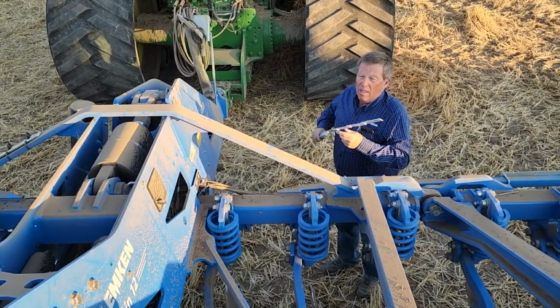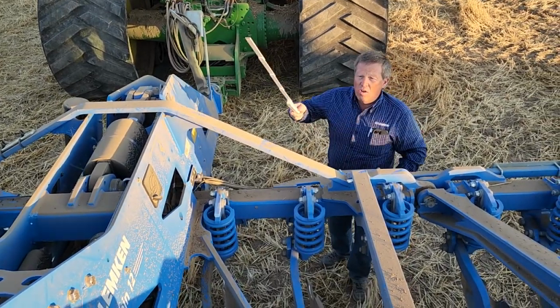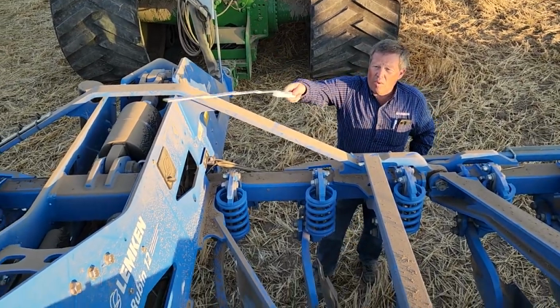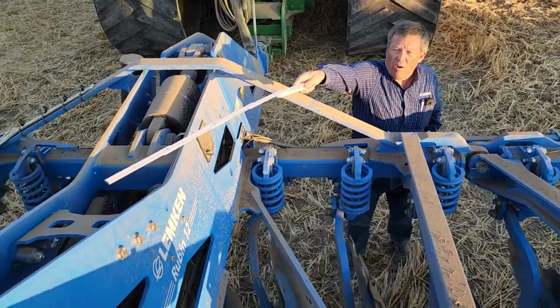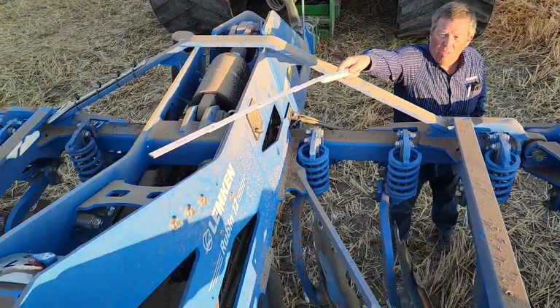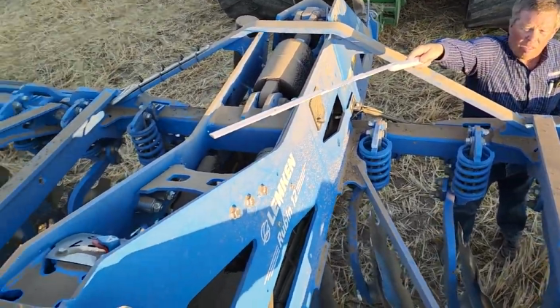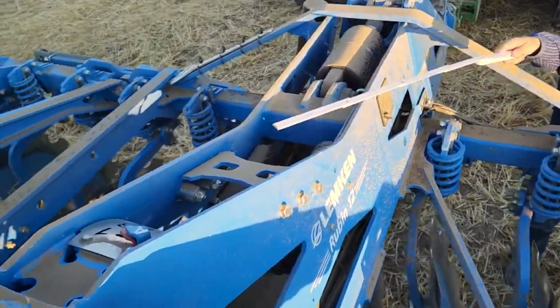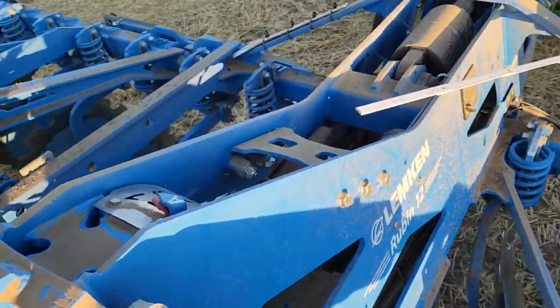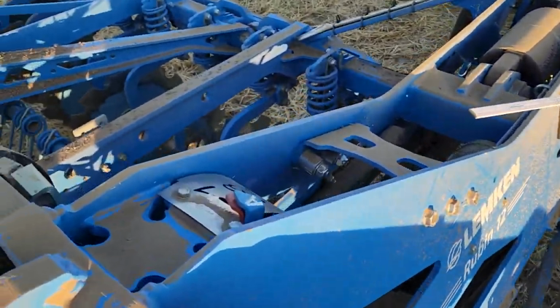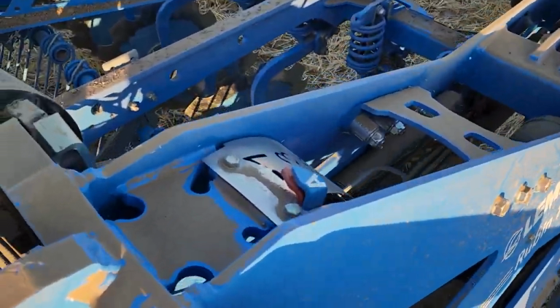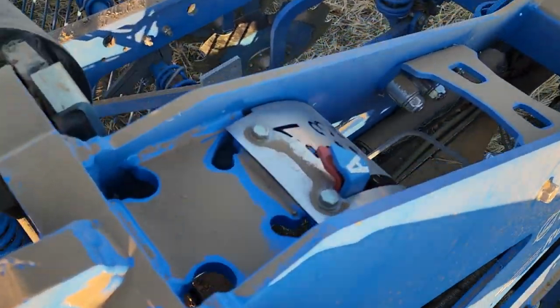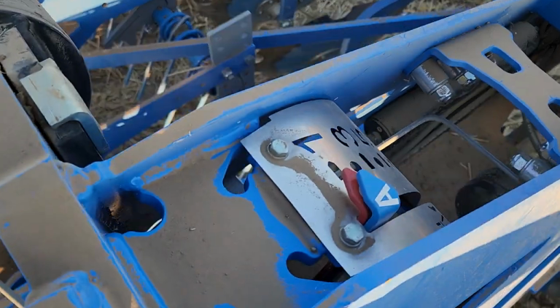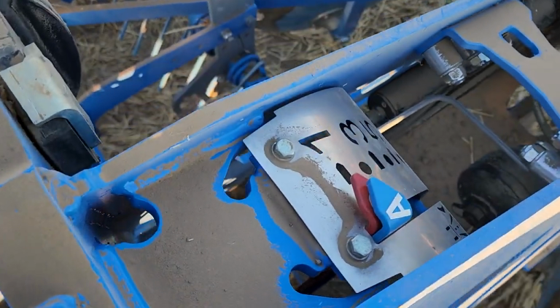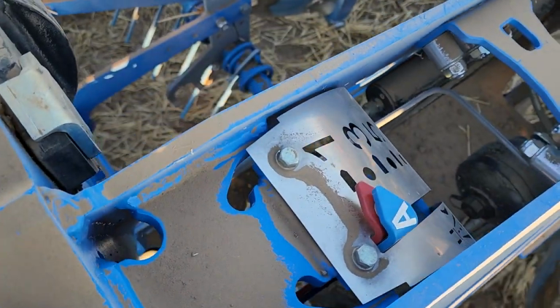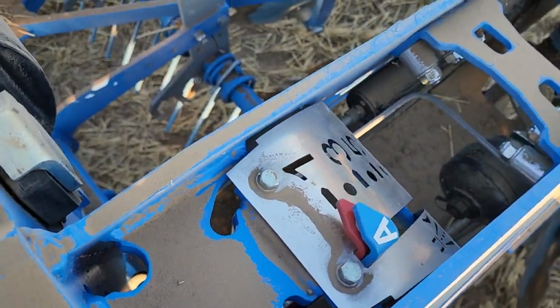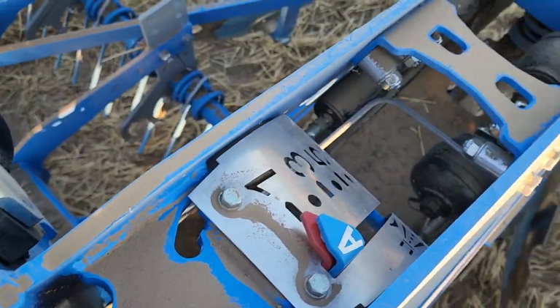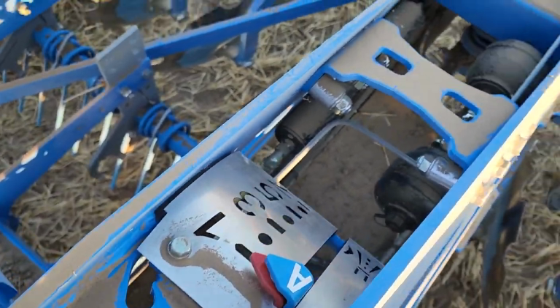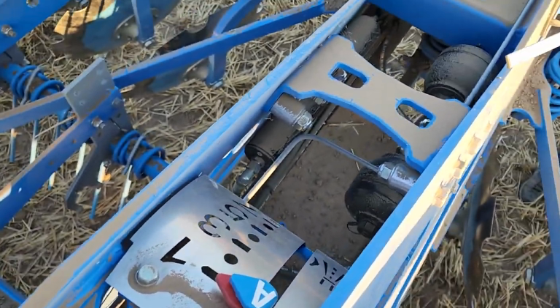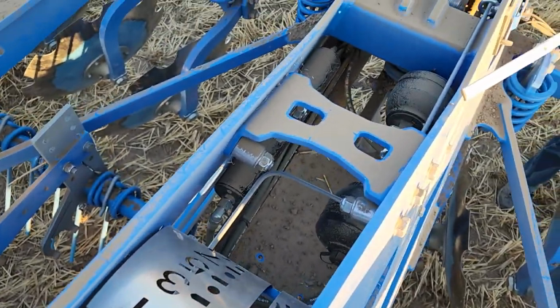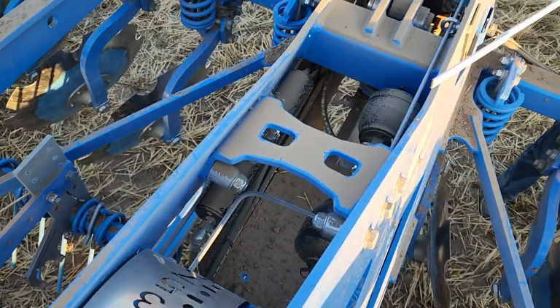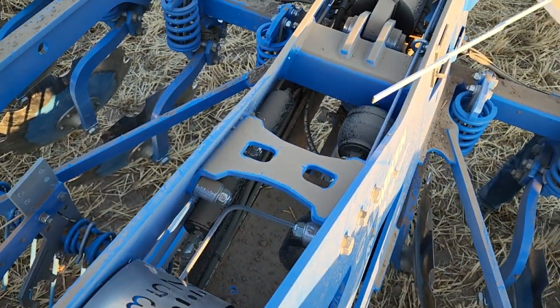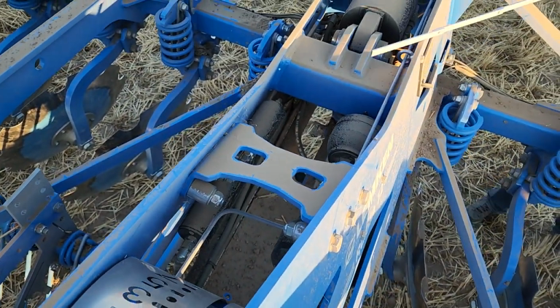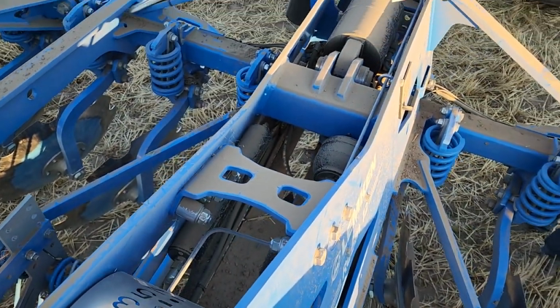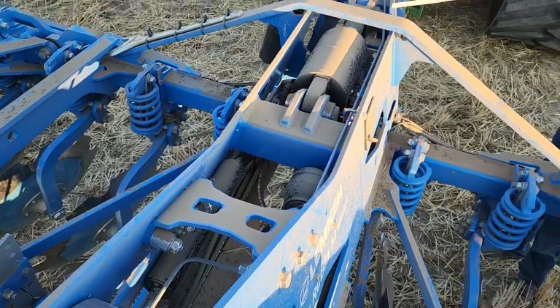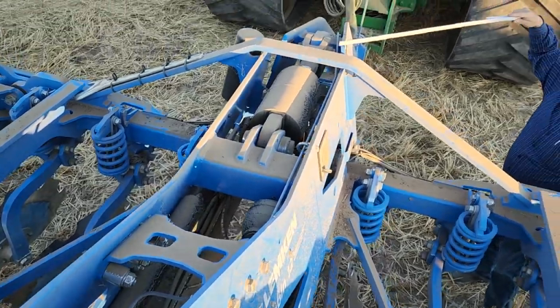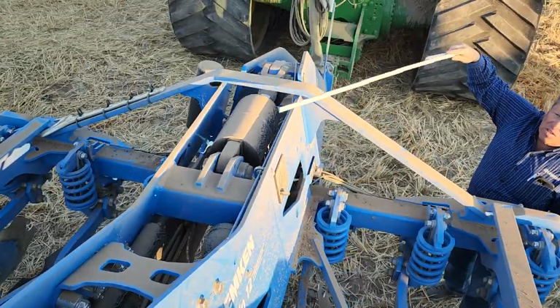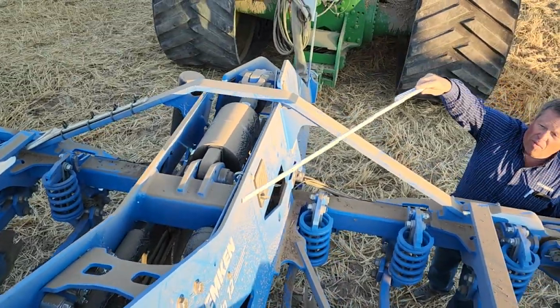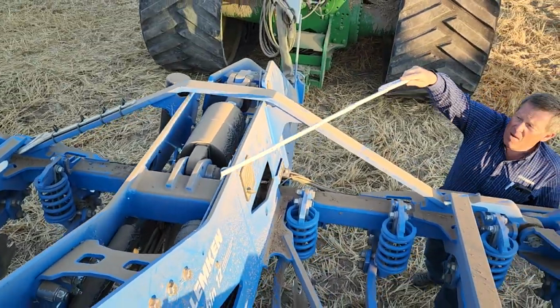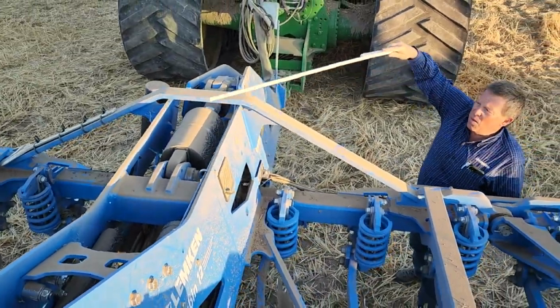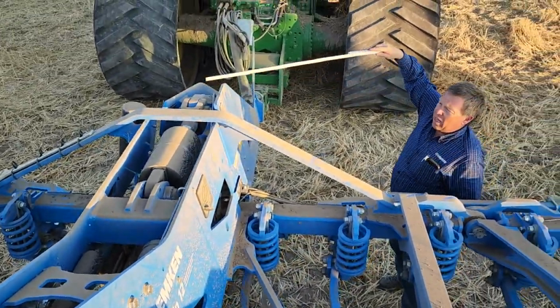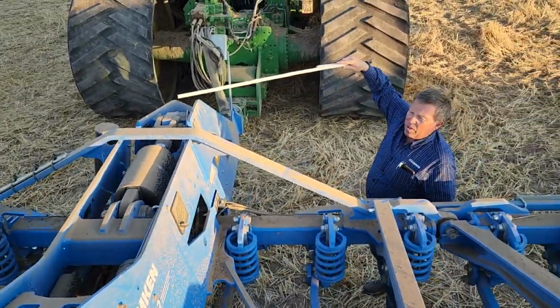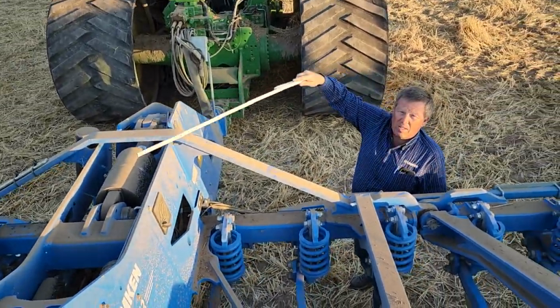Then you'll use the red arrow to set your depth with the roller, and when you're in the ground, your blue arrow will move down to where you have it preset. The most important thing is that this part of the frame needs to be running level in the field.